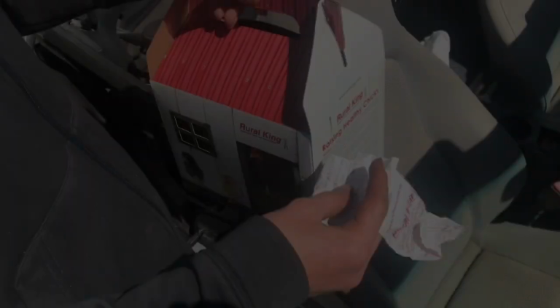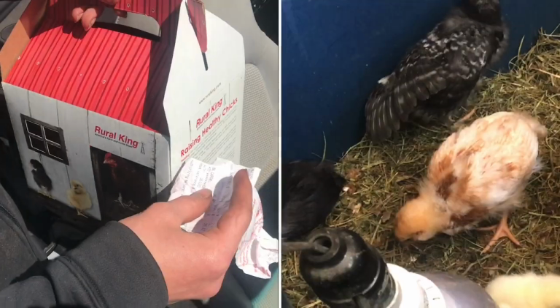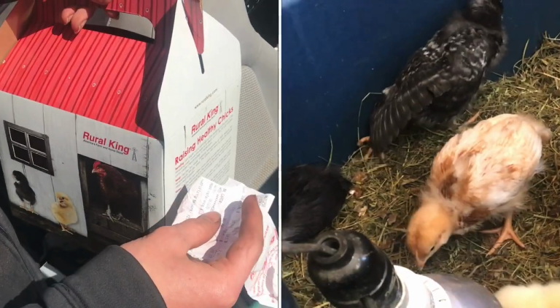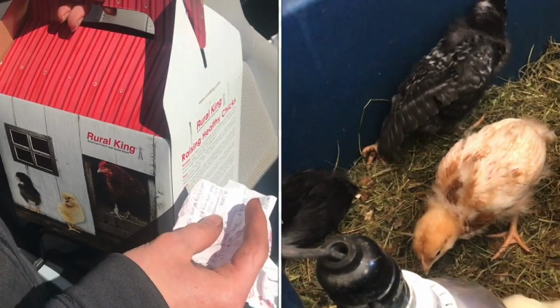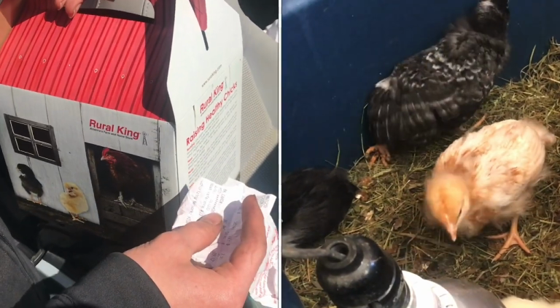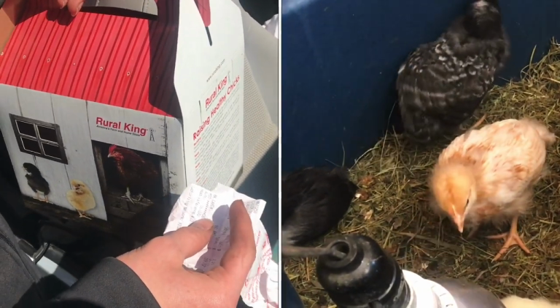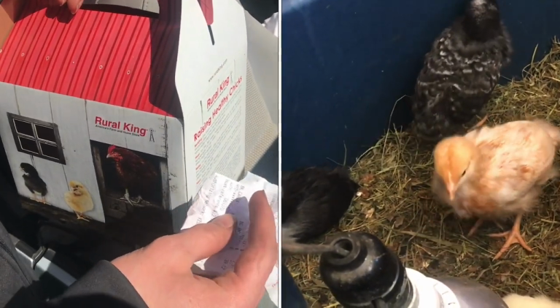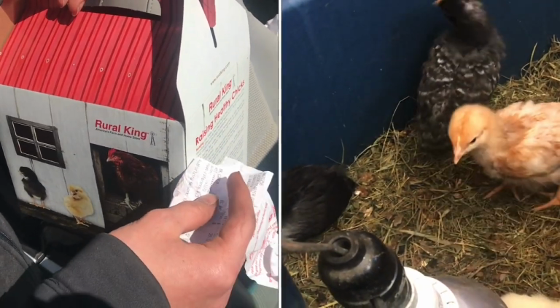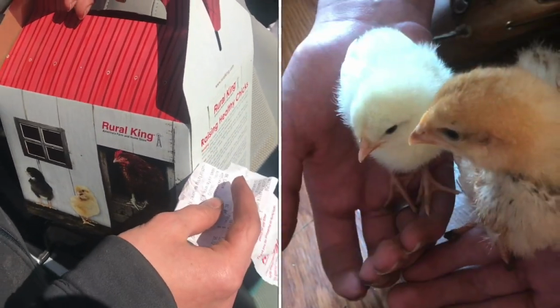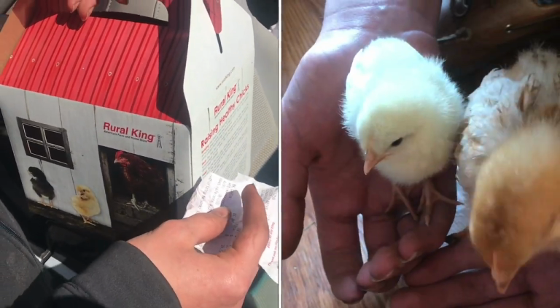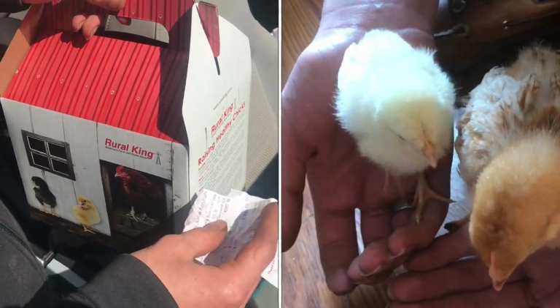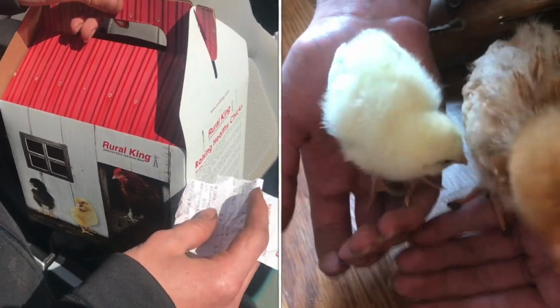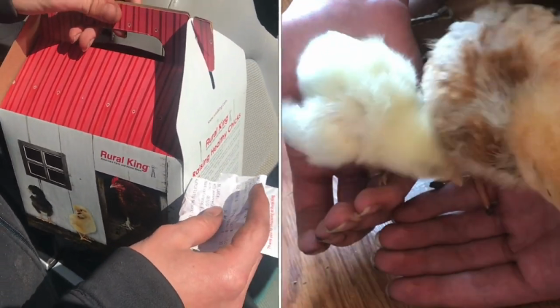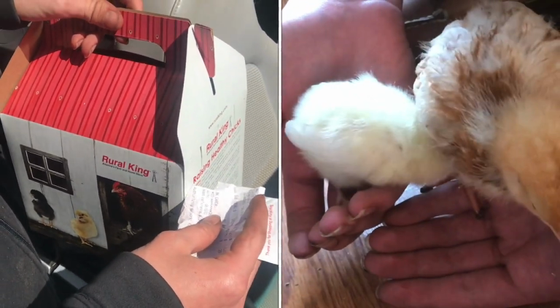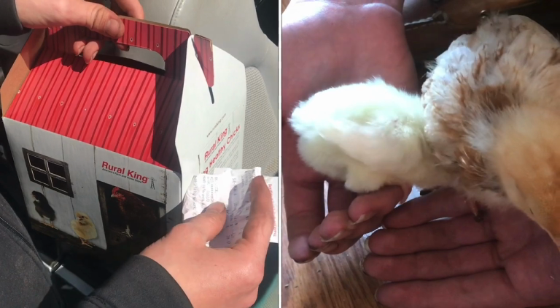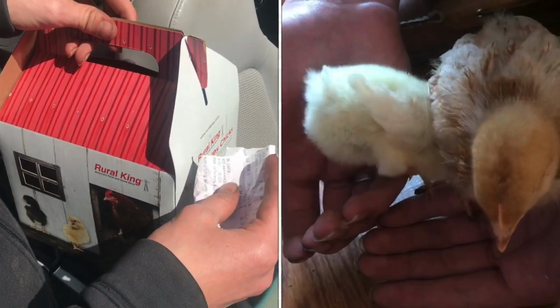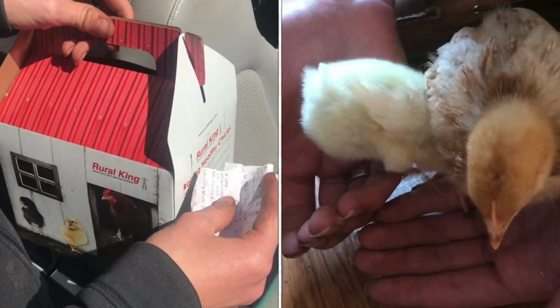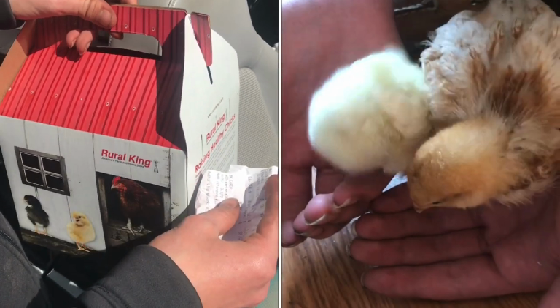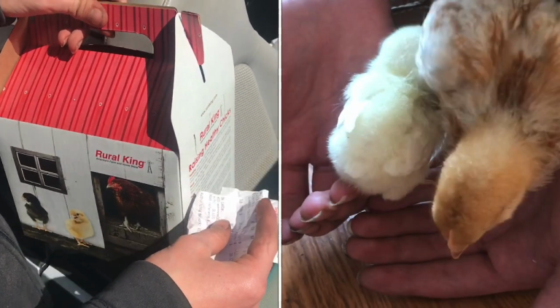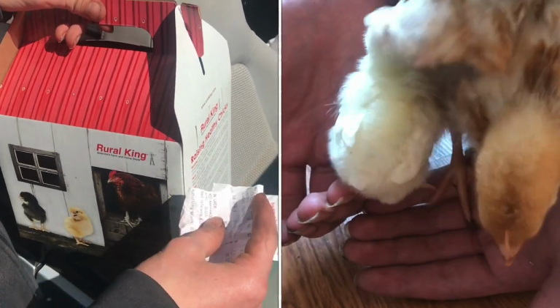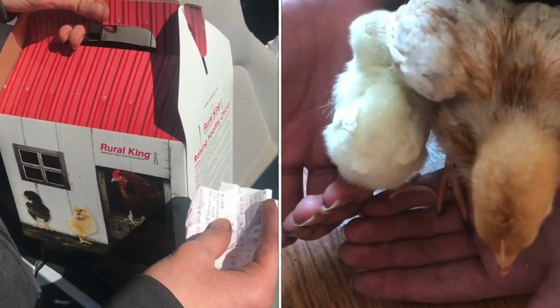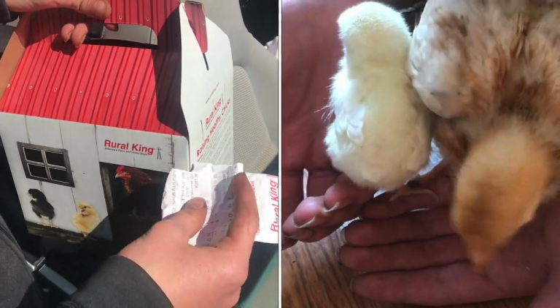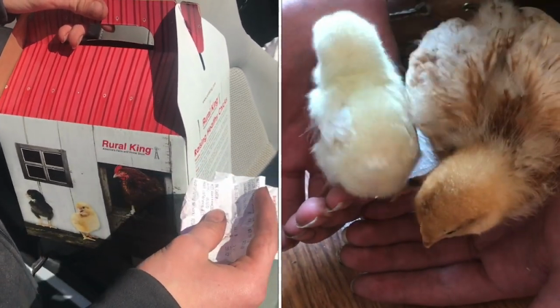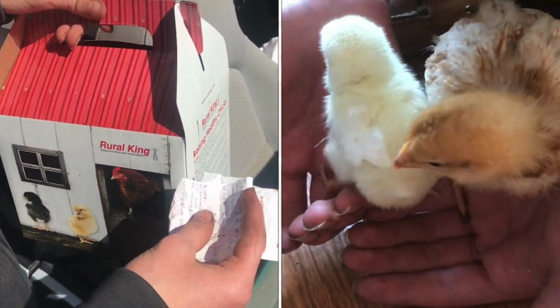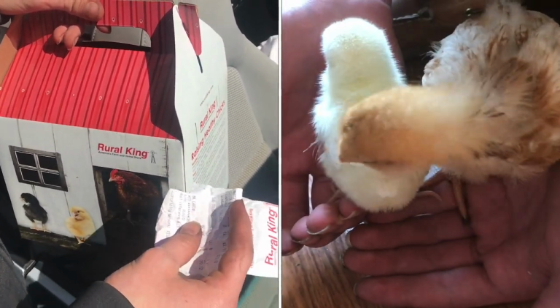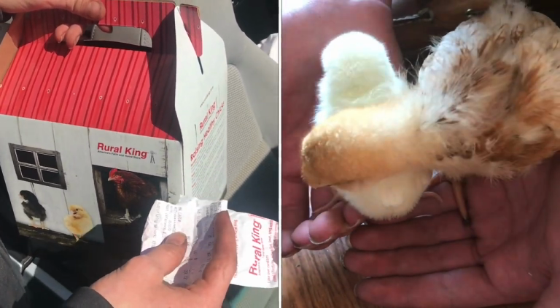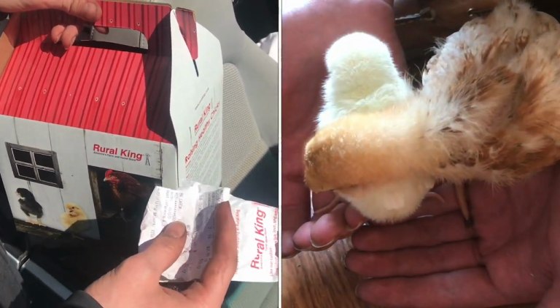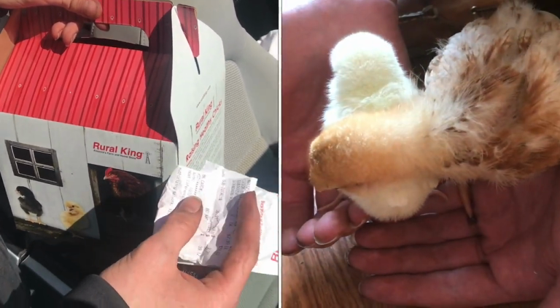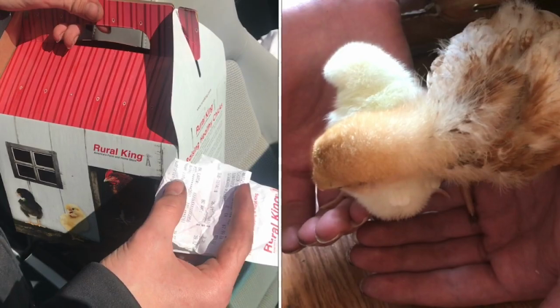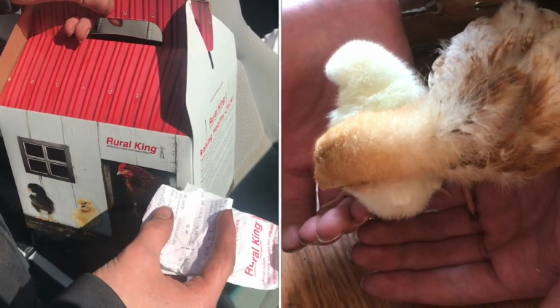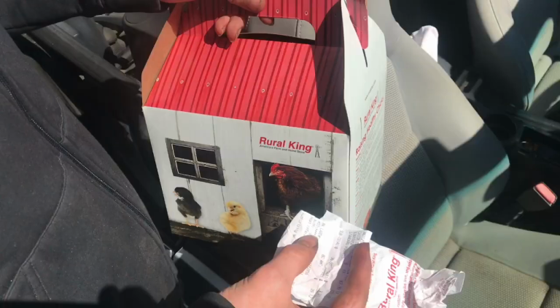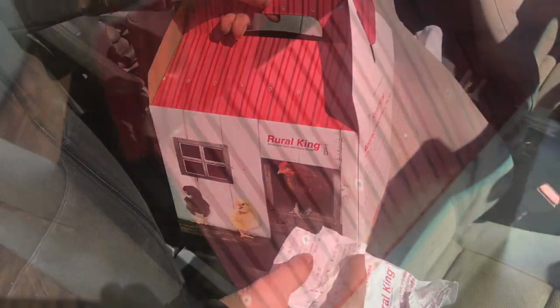Within the first week of getting the first batch of eight chicks, we lost one of them. But Rural King has a replacement chick policy, so we were able to bring in the receipt and get a new one.